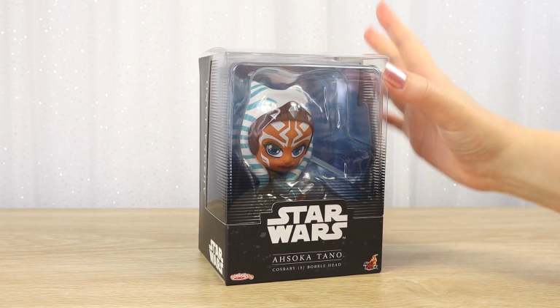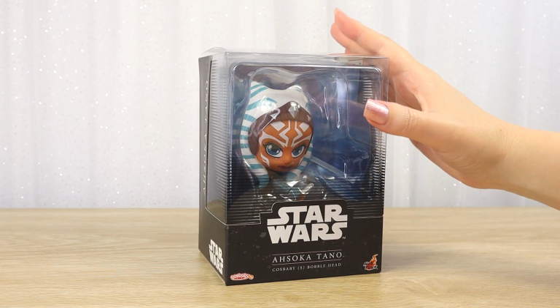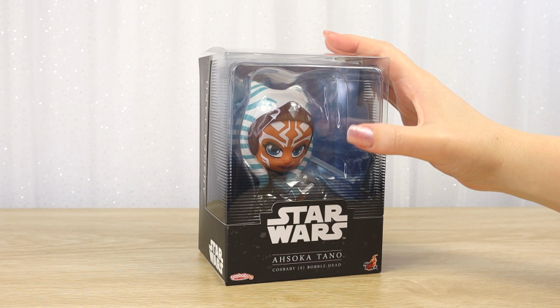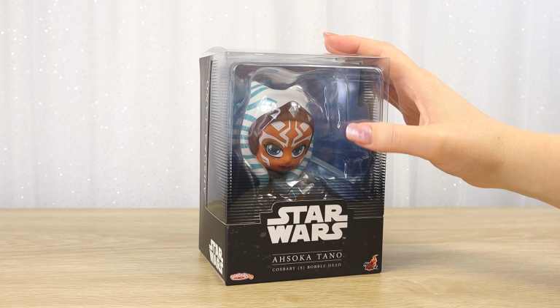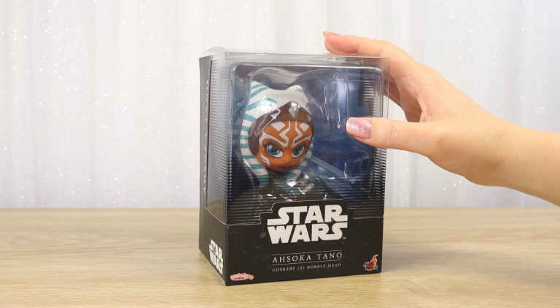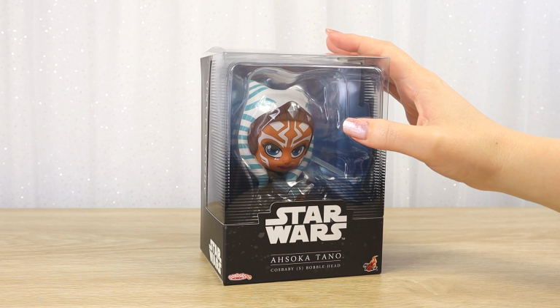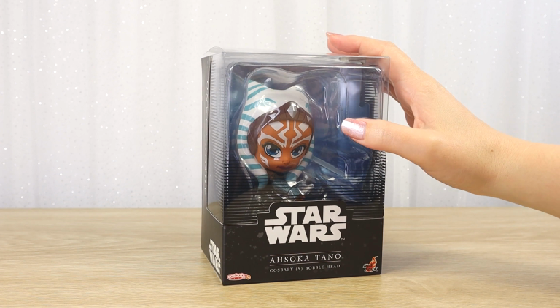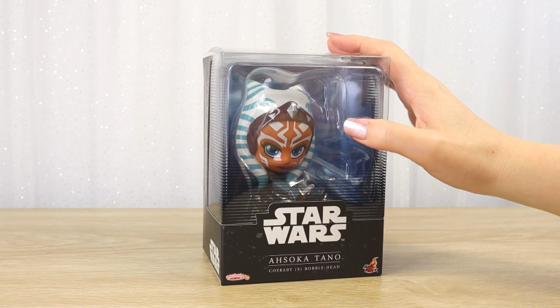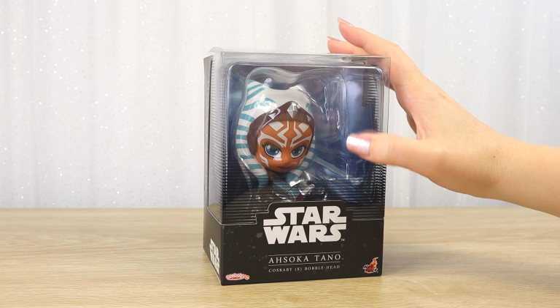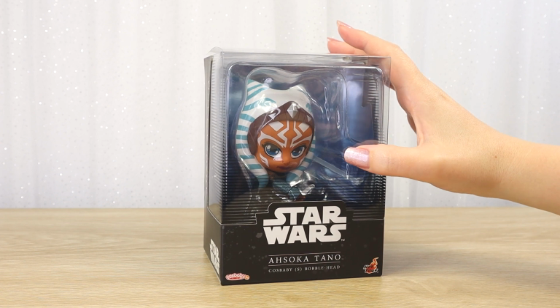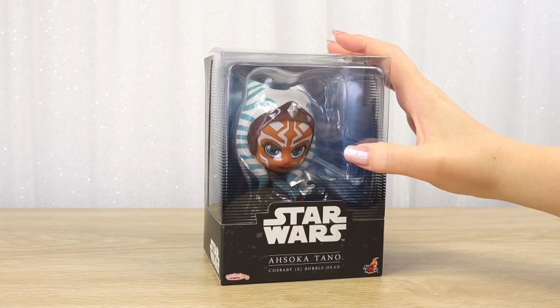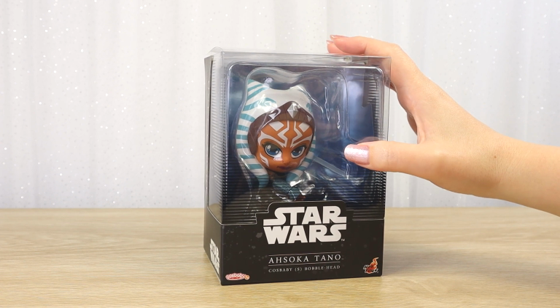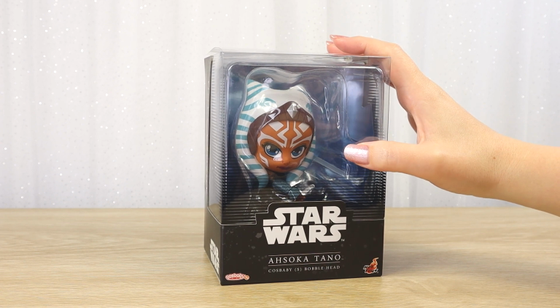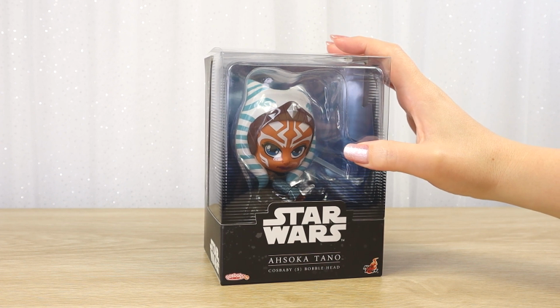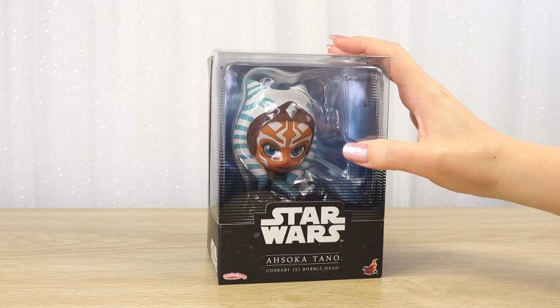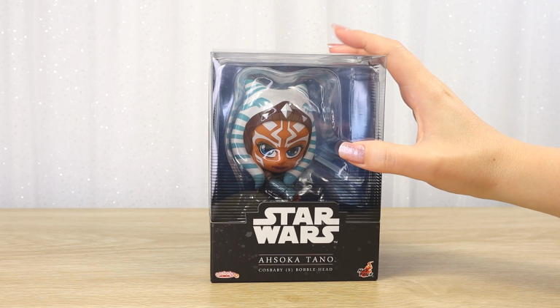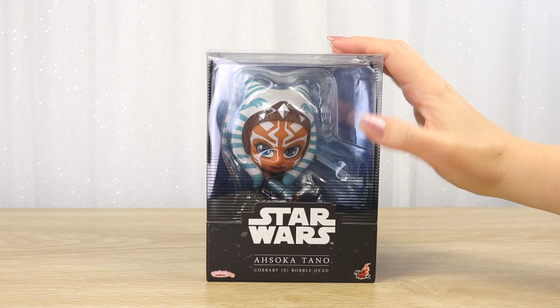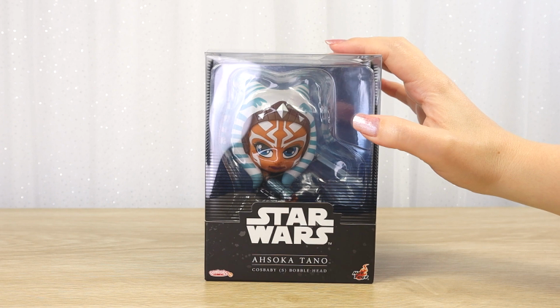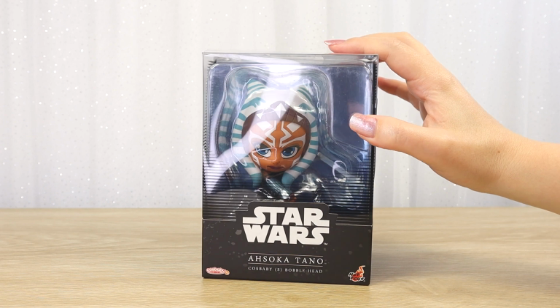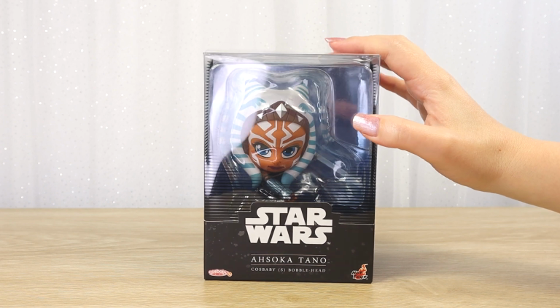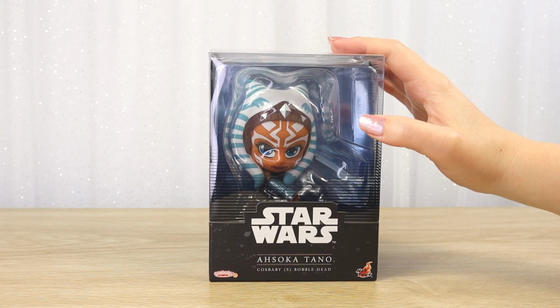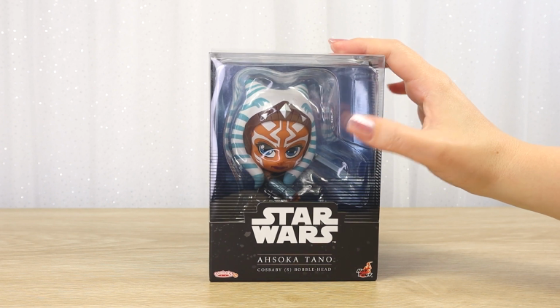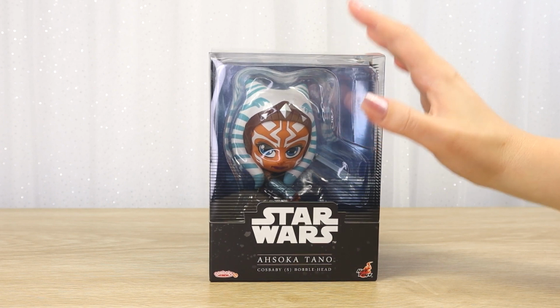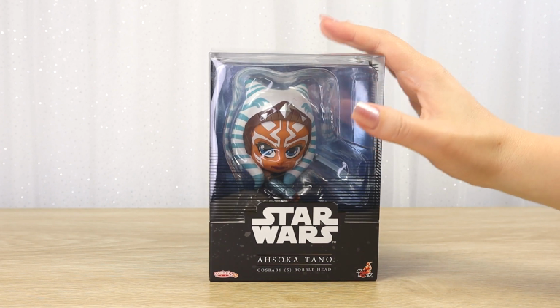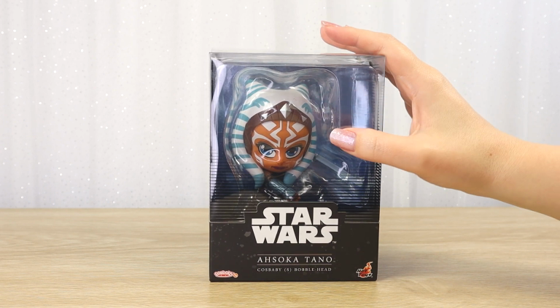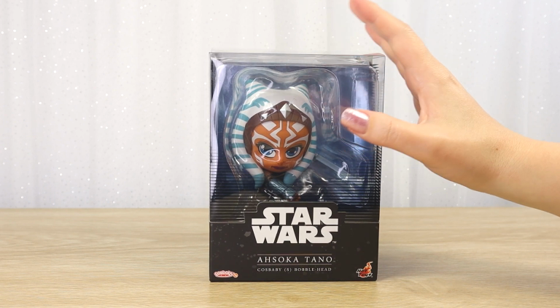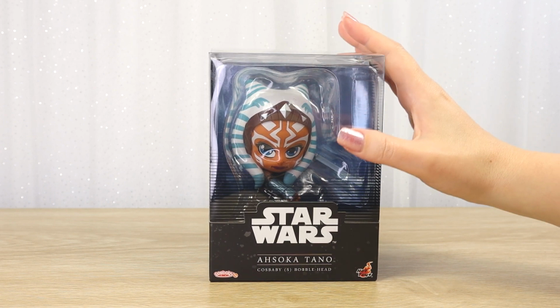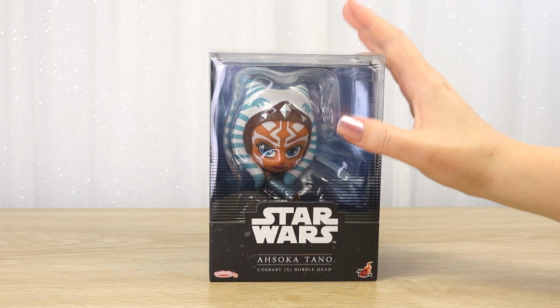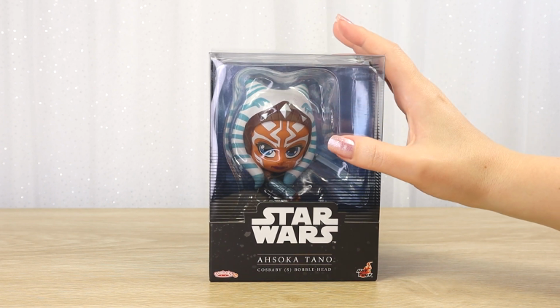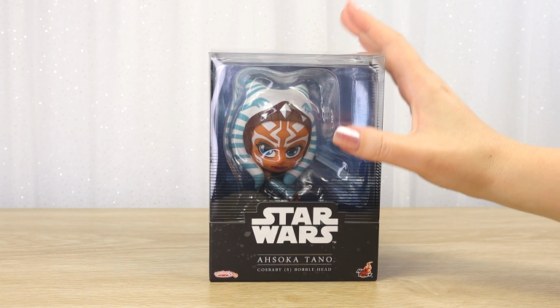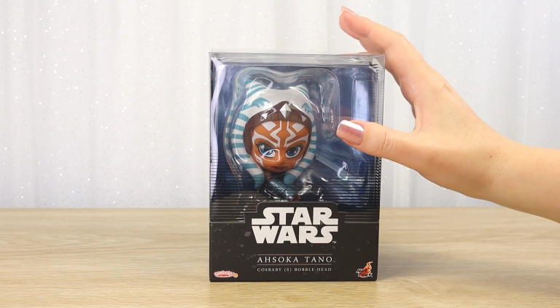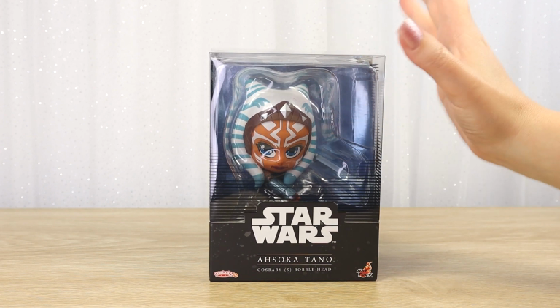I bought these ones a little while ago and unfortunately they've been in storage. I was trying to find space for them. I've cleared it out now so now's the time to get them out of the box and on display, and I cannot wait.